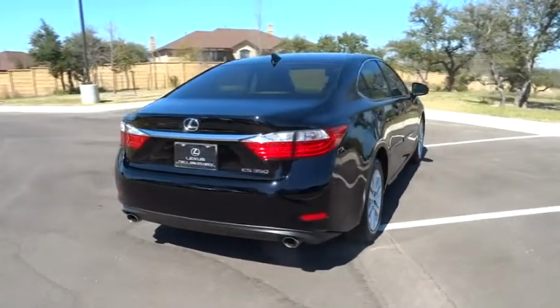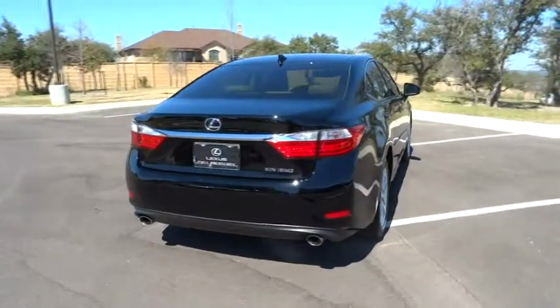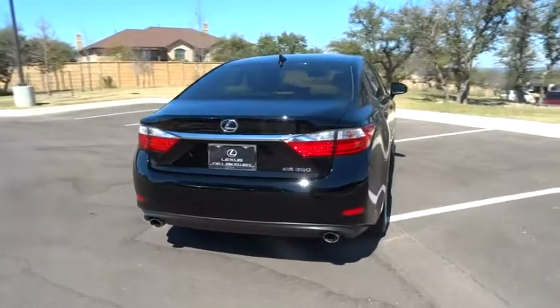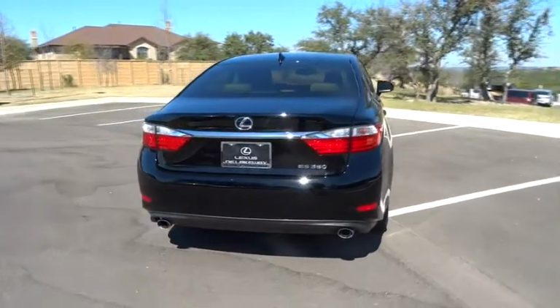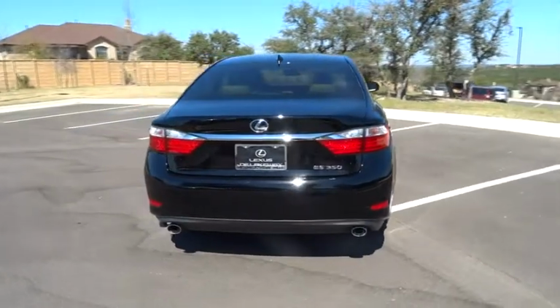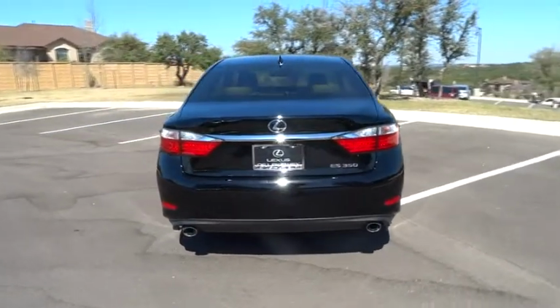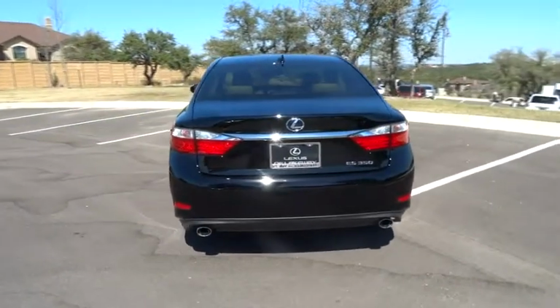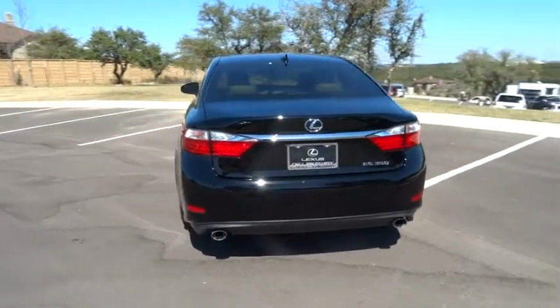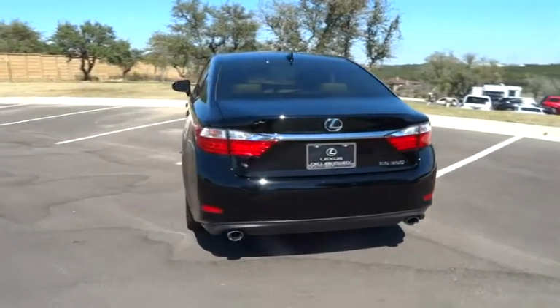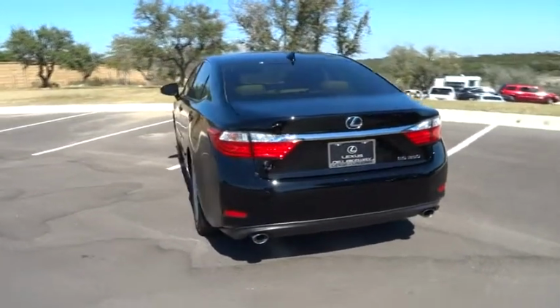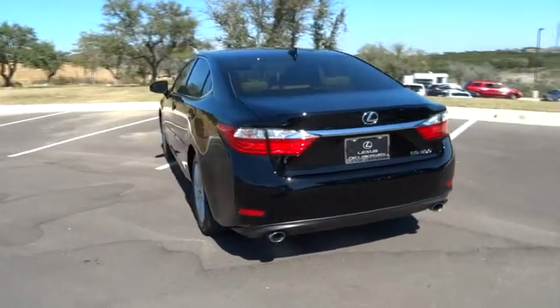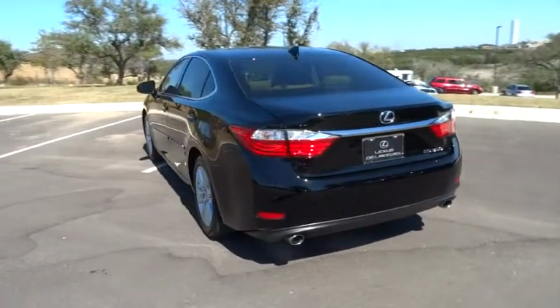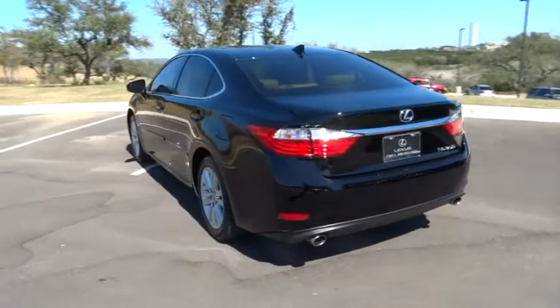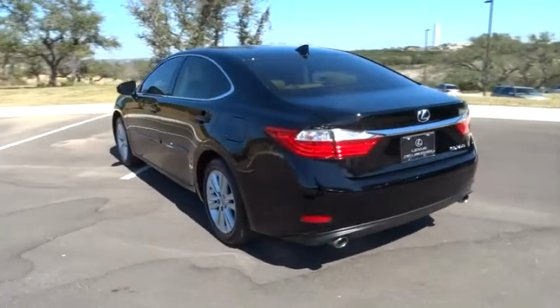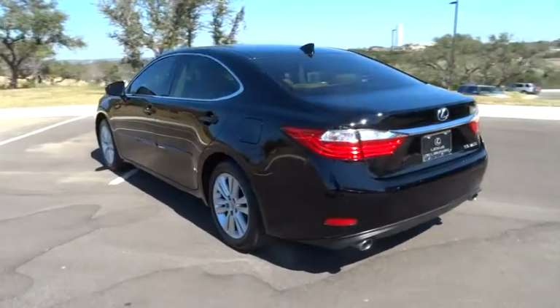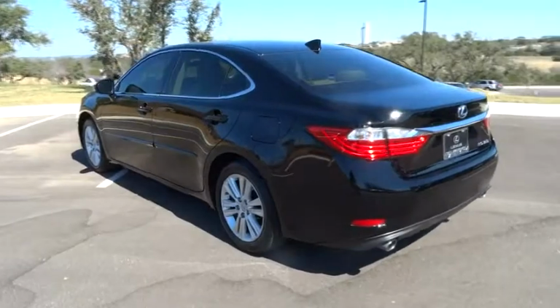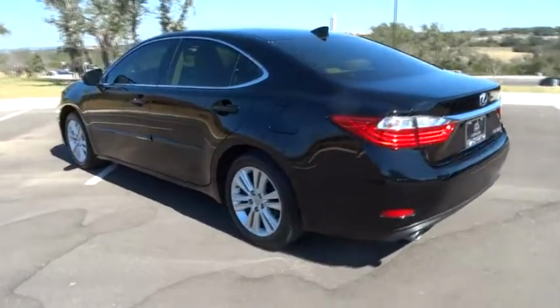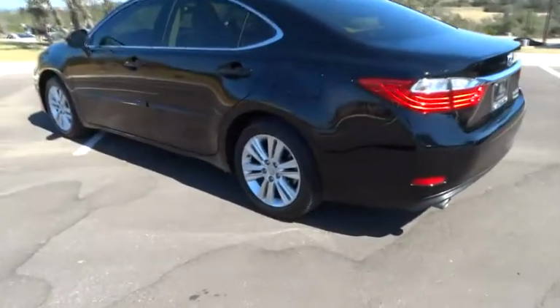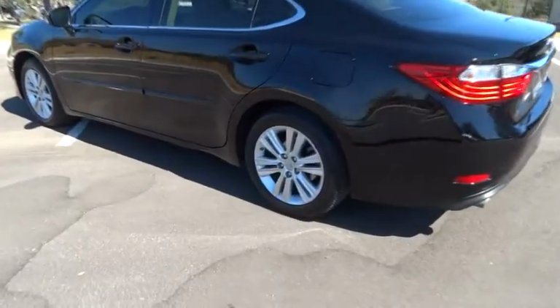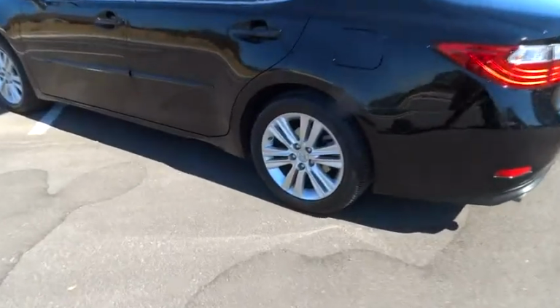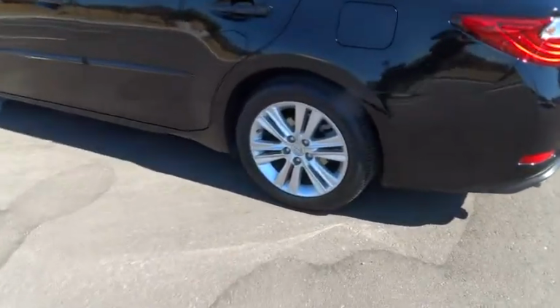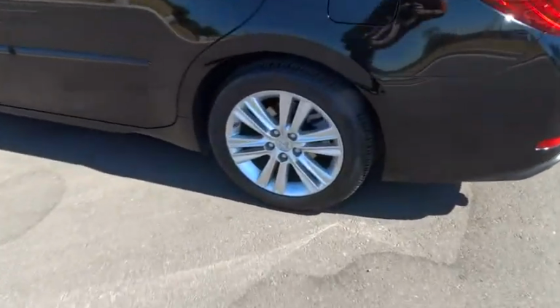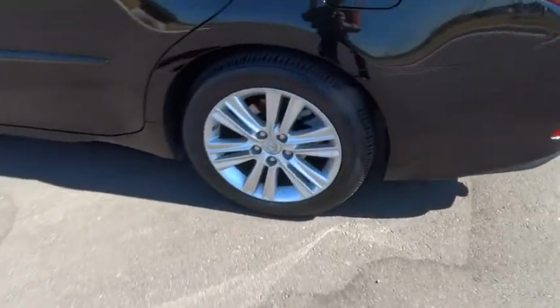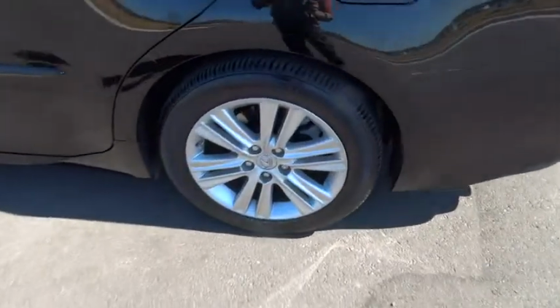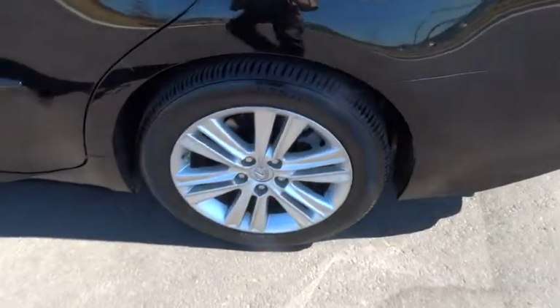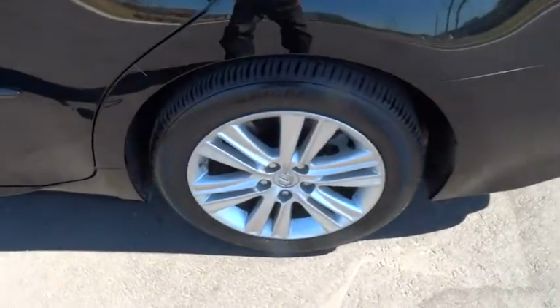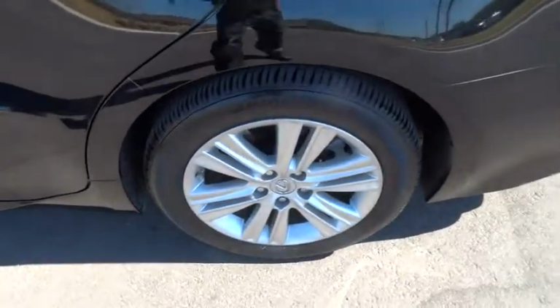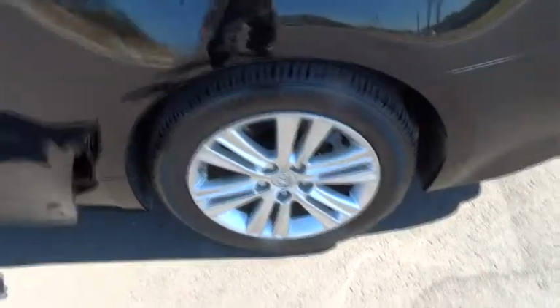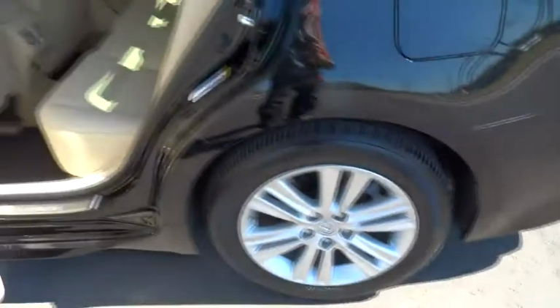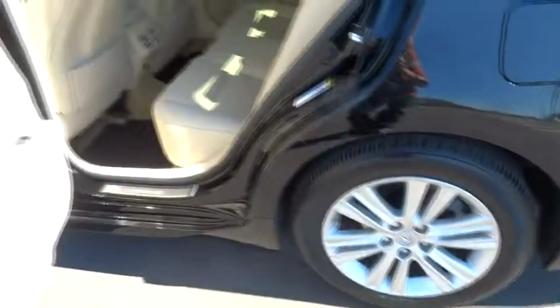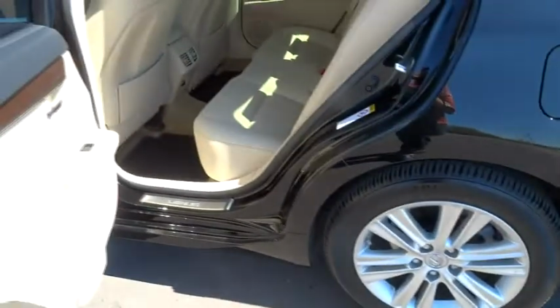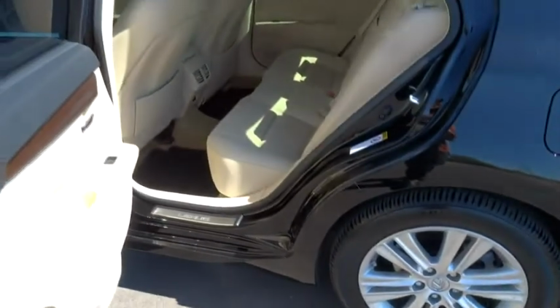This vehicle has less than 10,000 miles. Traction control, keyless entry, anti-lock braking system, stability control, backup camera, steering wheel audio controls, Bluetooth, moonroof, leather-wrapped steering wheel.